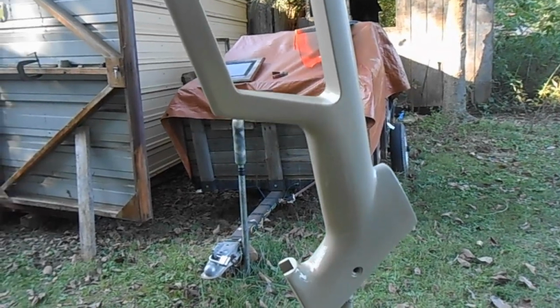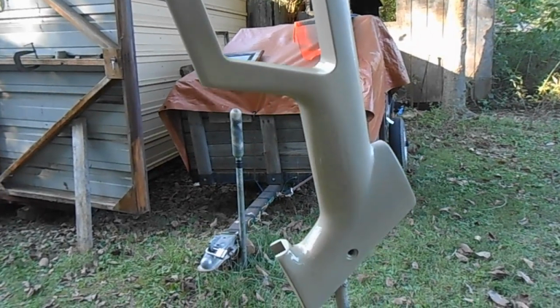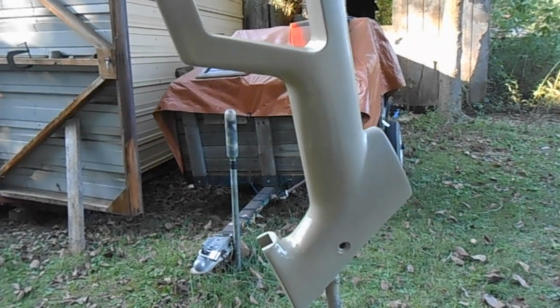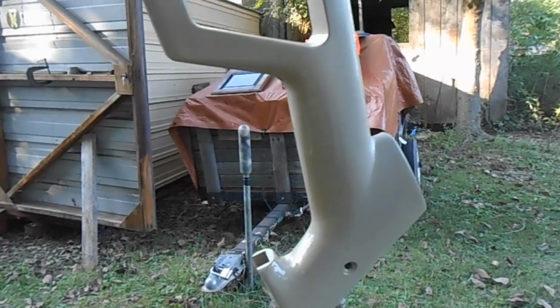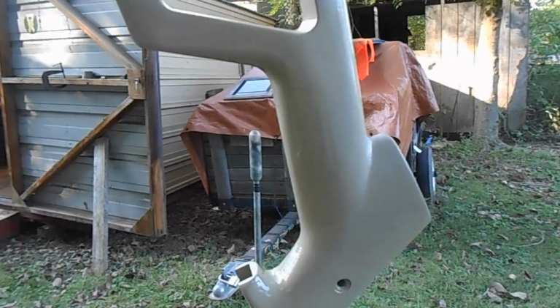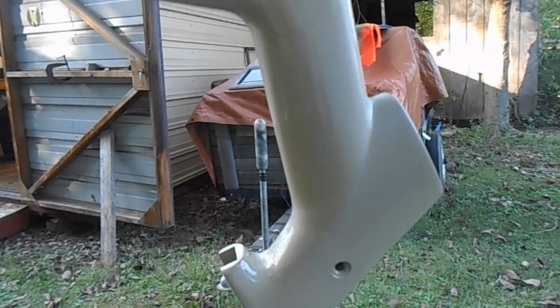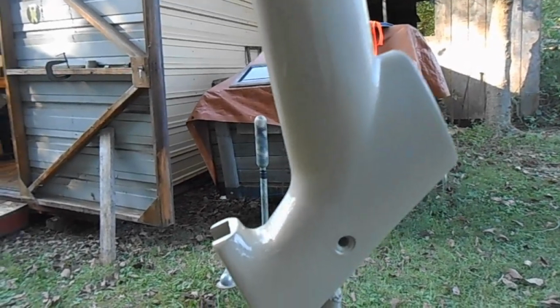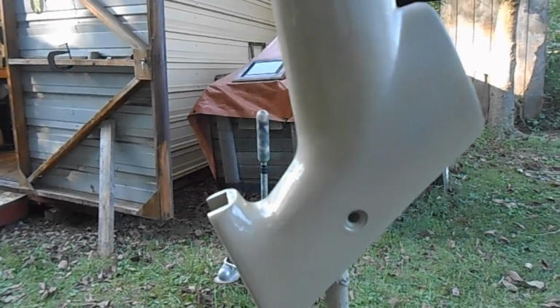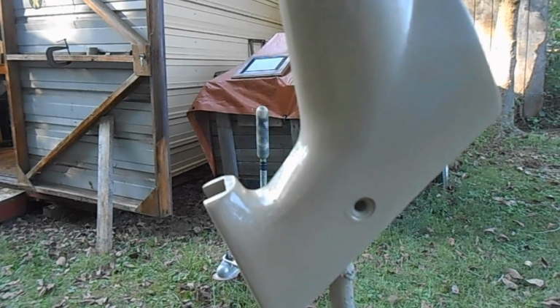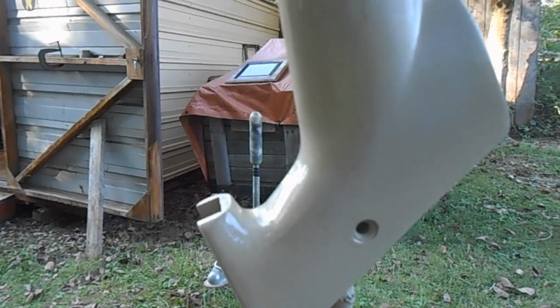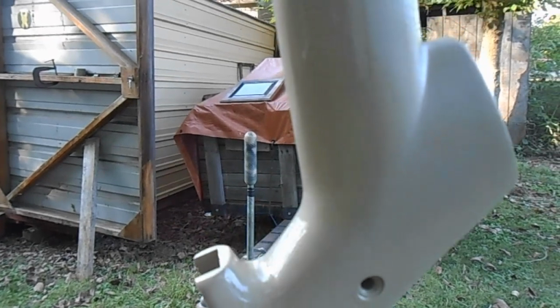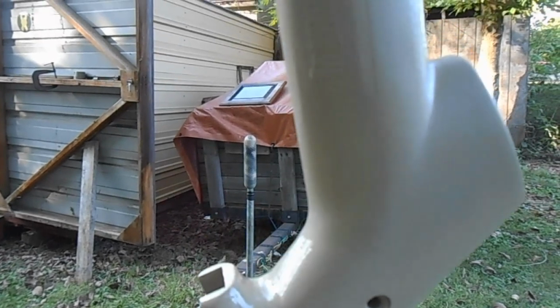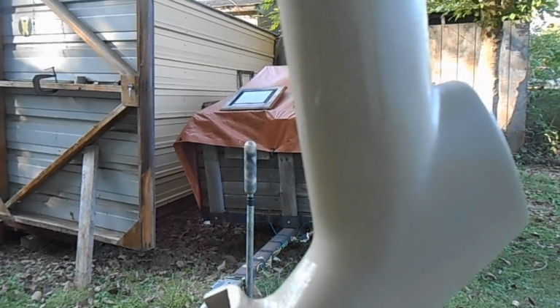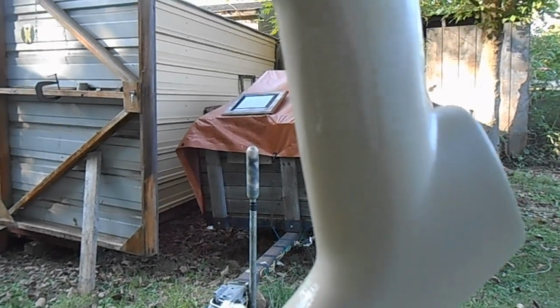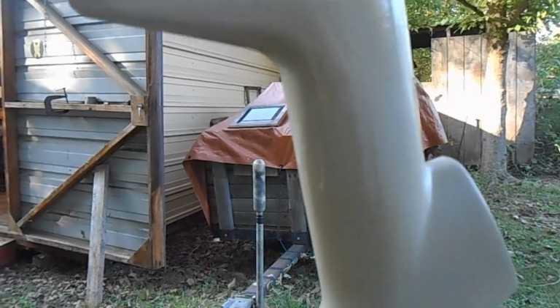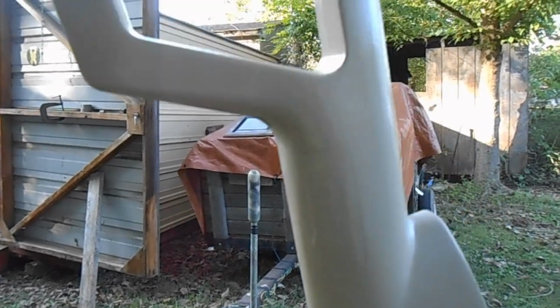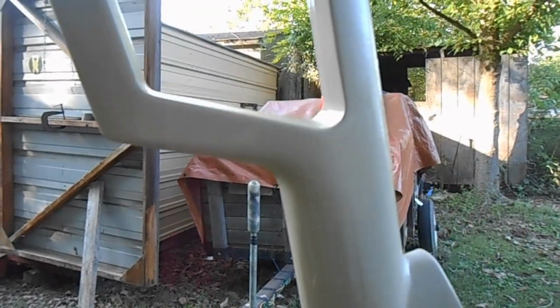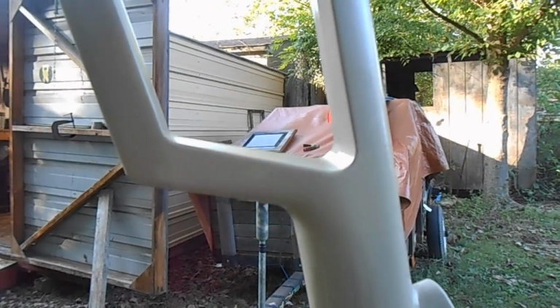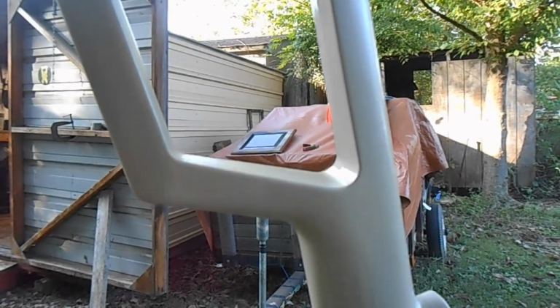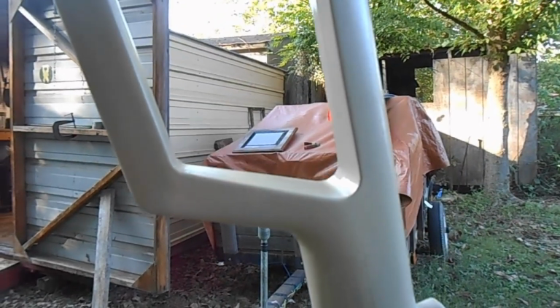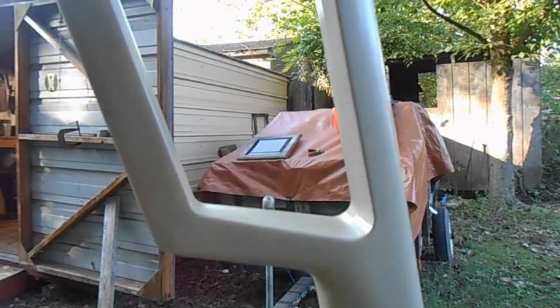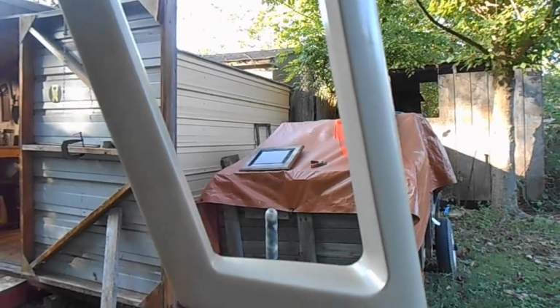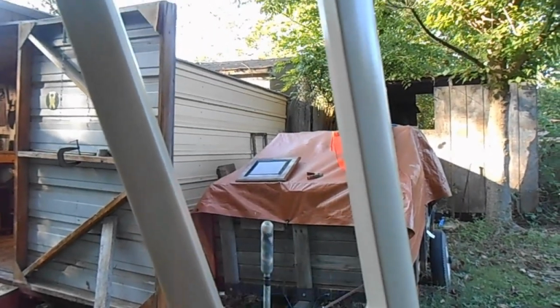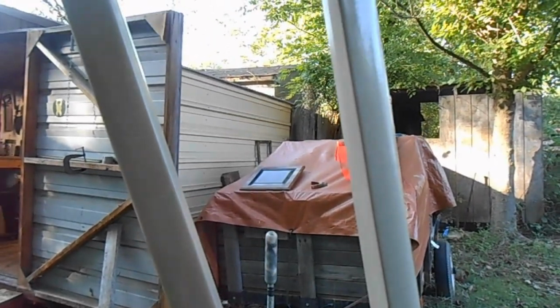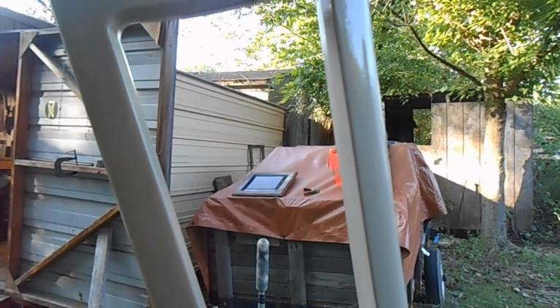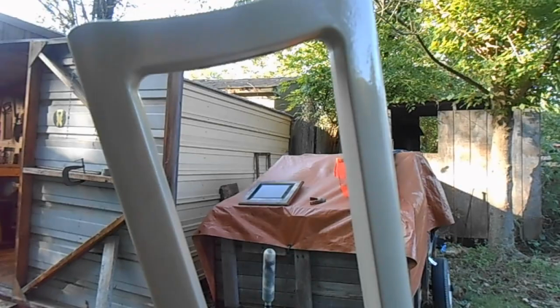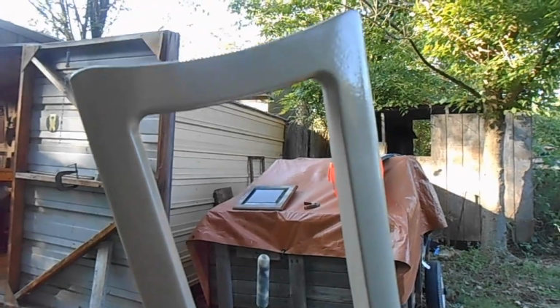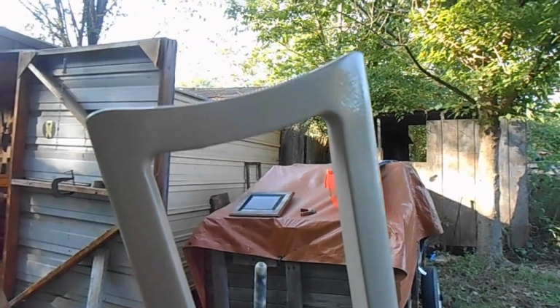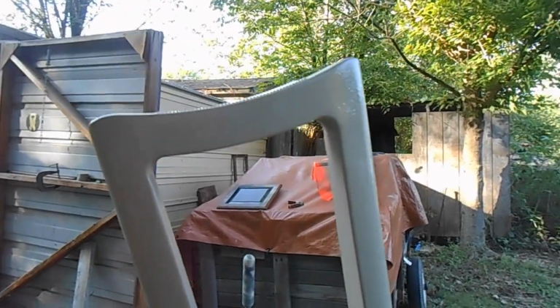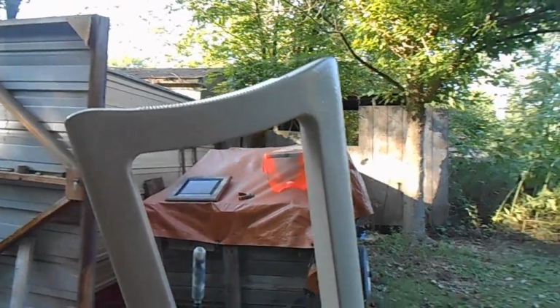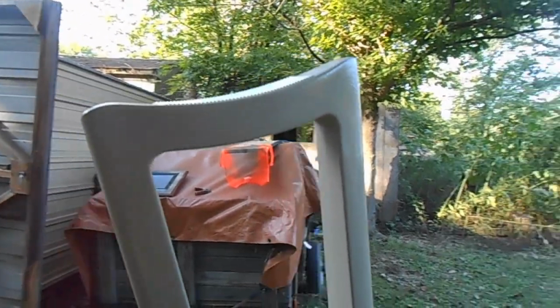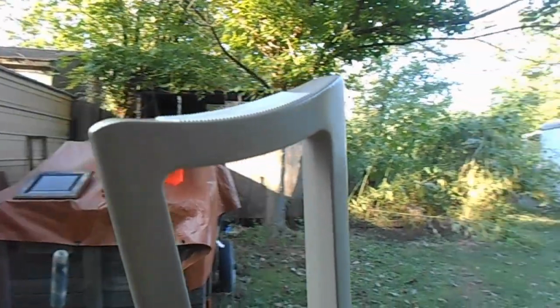We got it painted fully — I think it turned out pretty cool. Well, the butt stock here is fully painted, not the whole gun. We're still working on that.